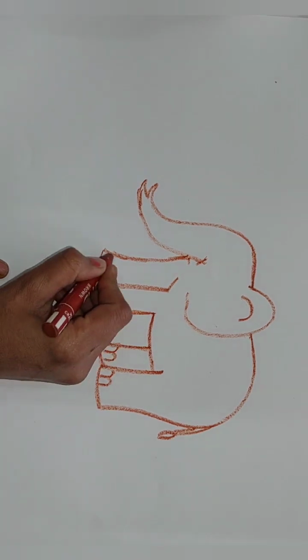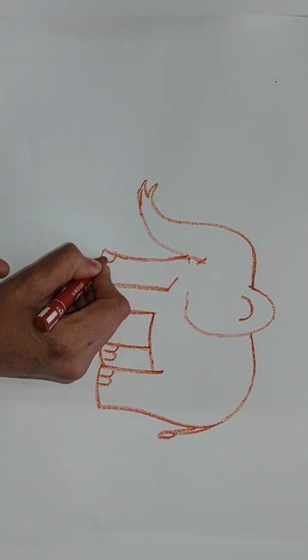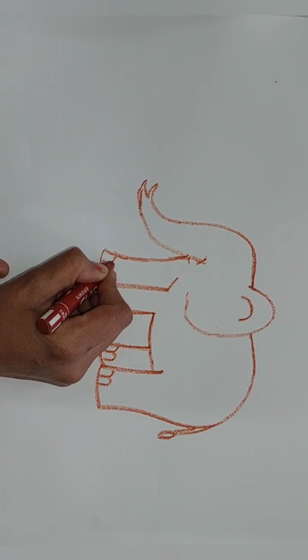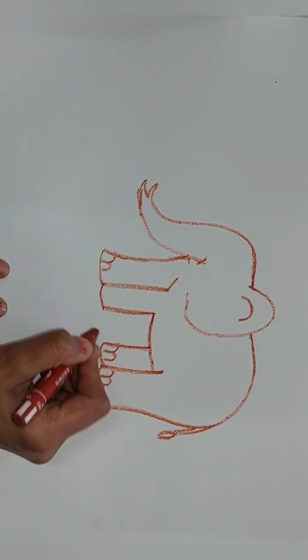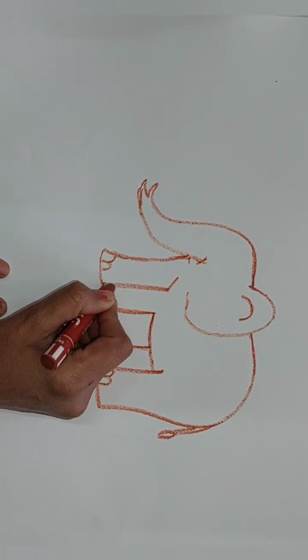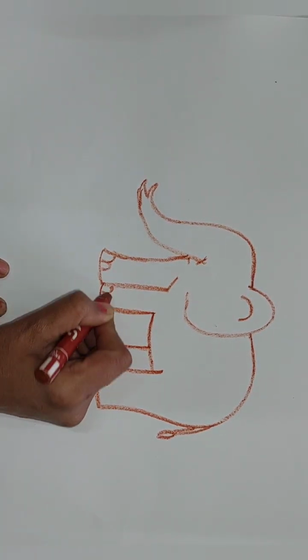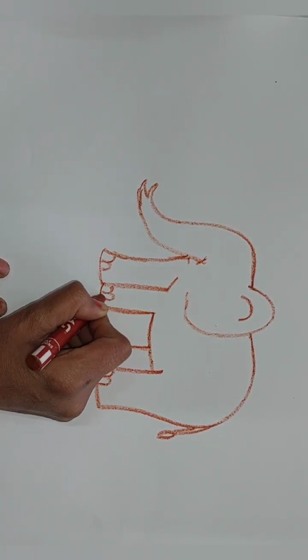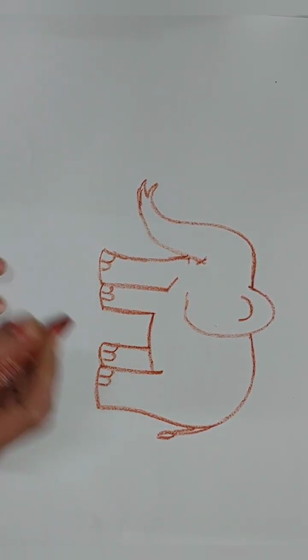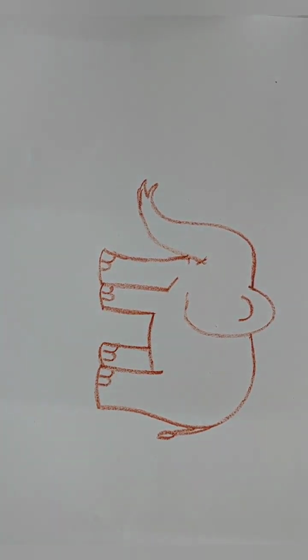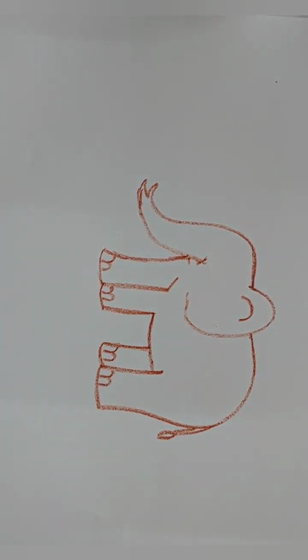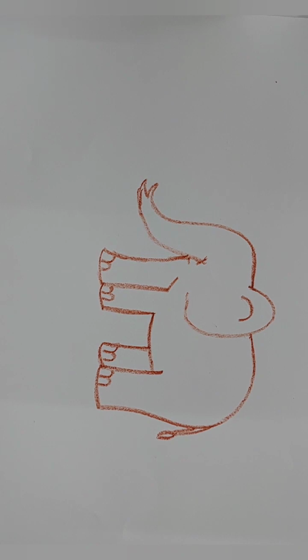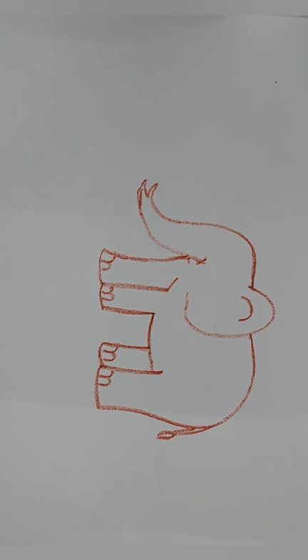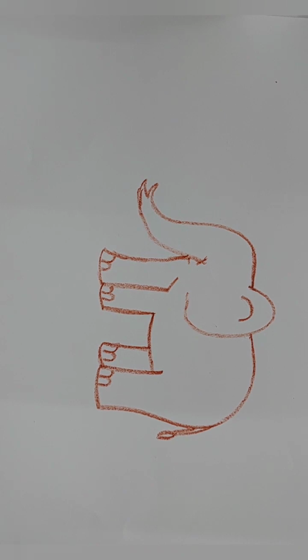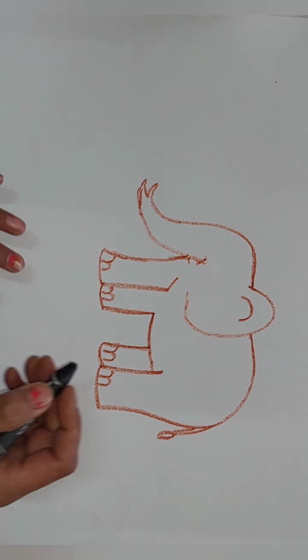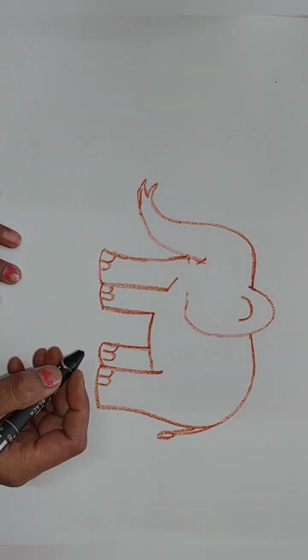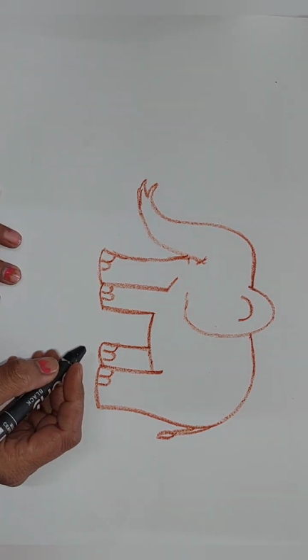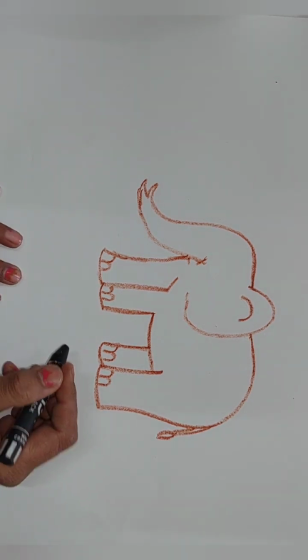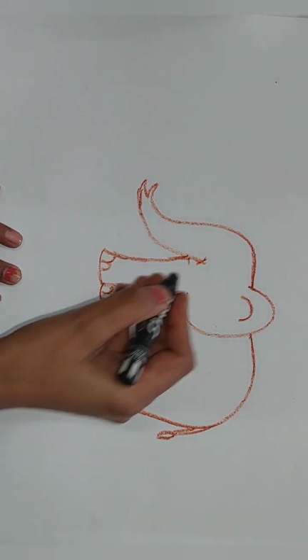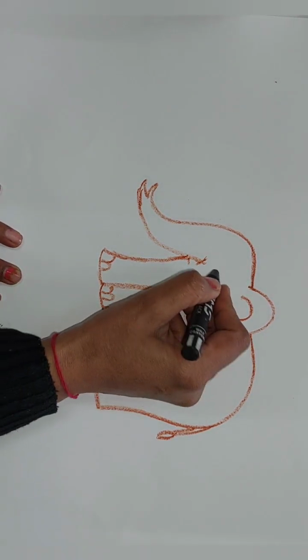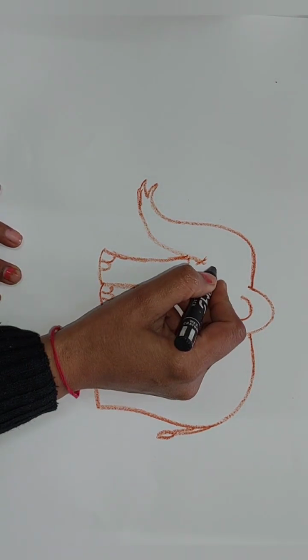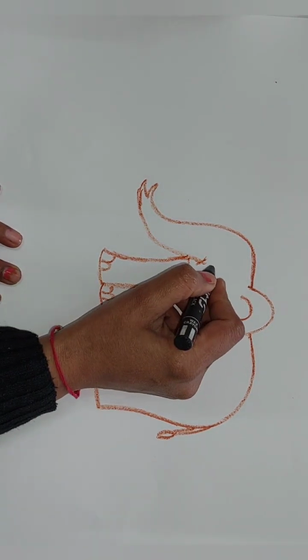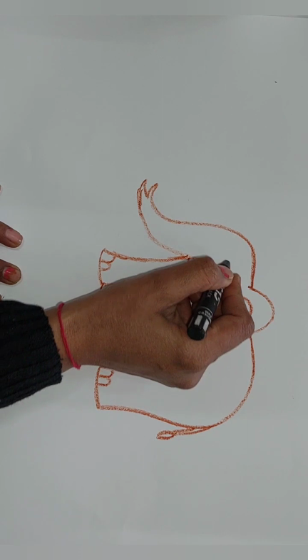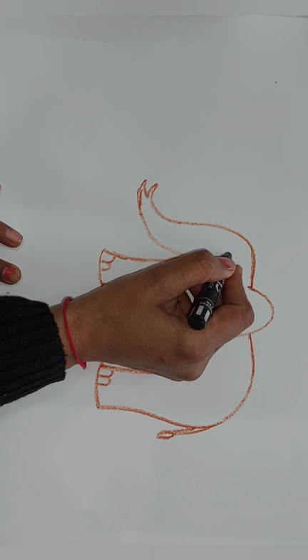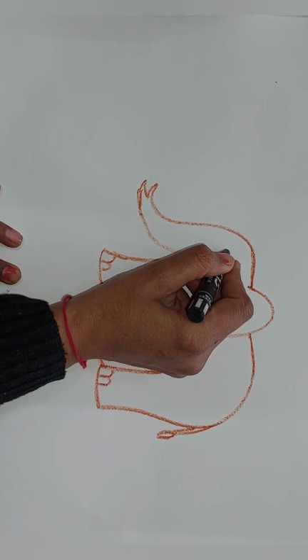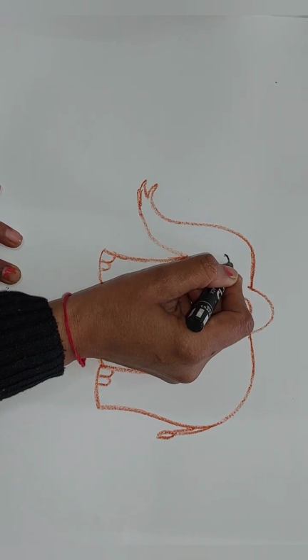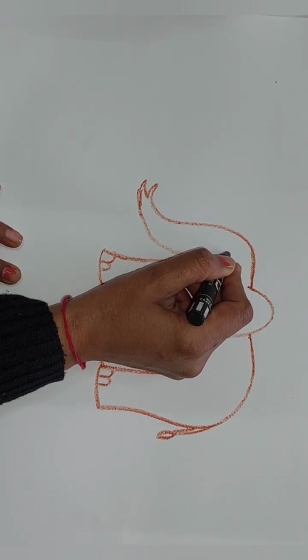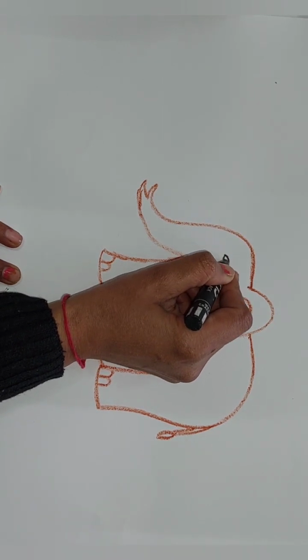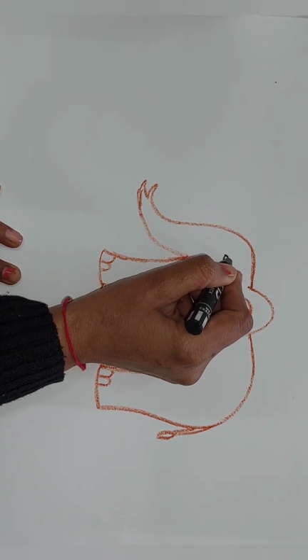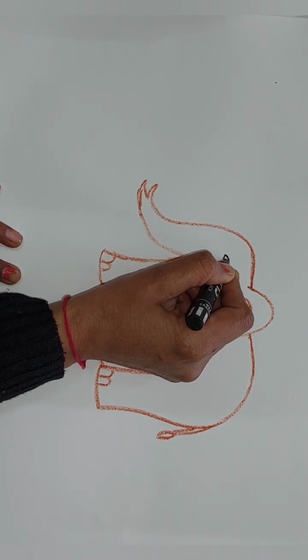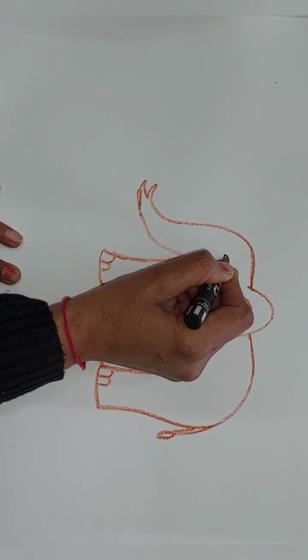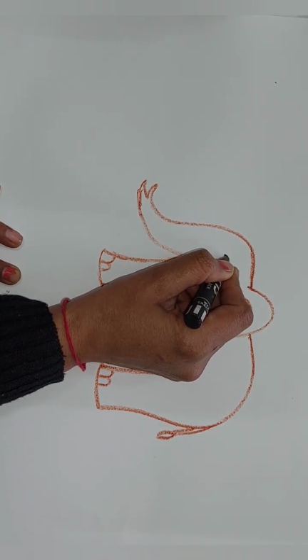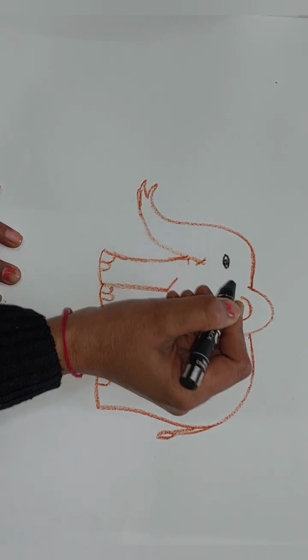Now what we have to do is draw the eye of our elephant. So here we have to draw the eyes.